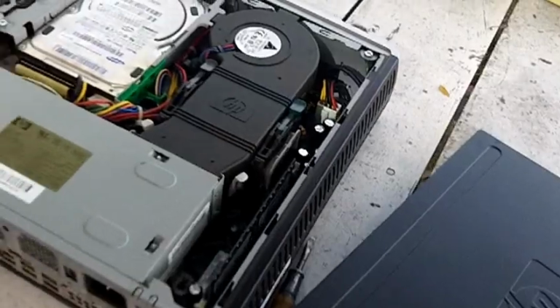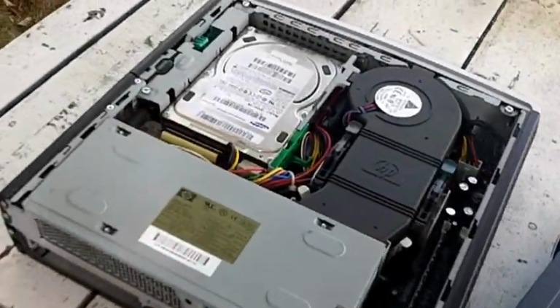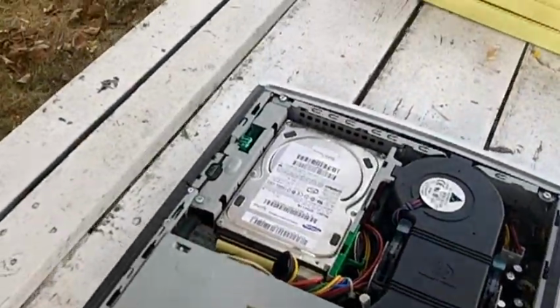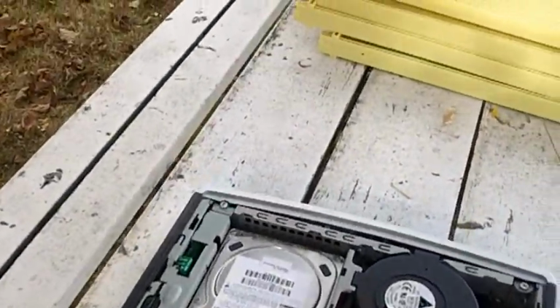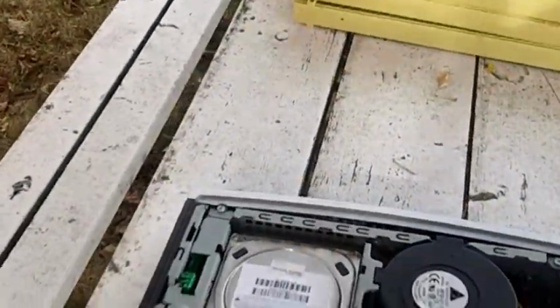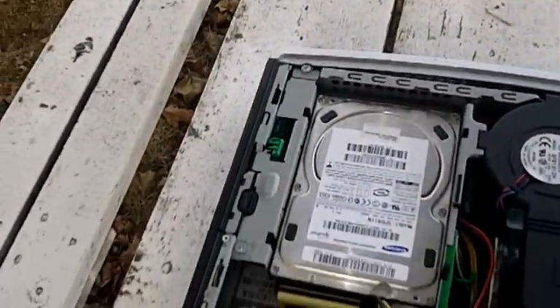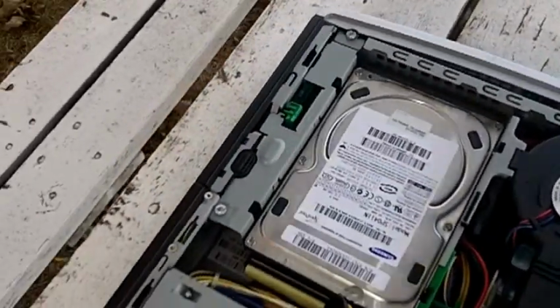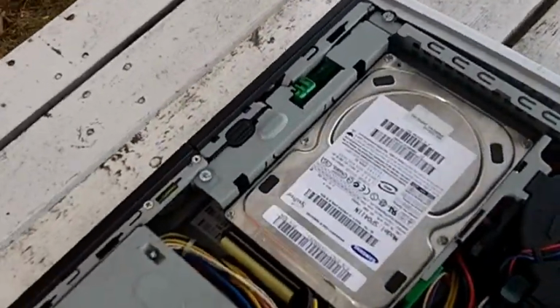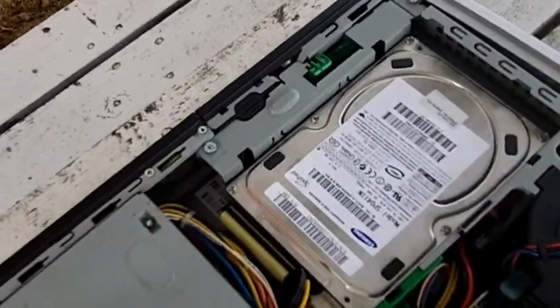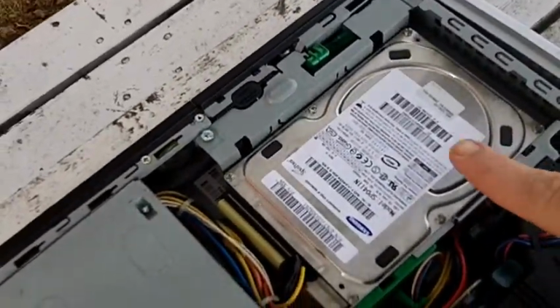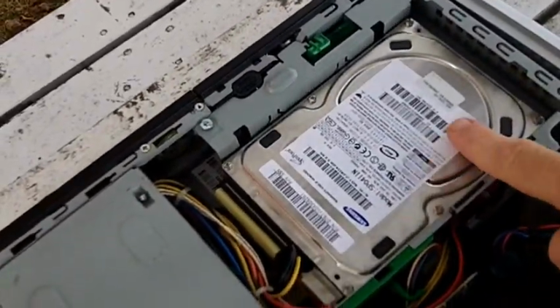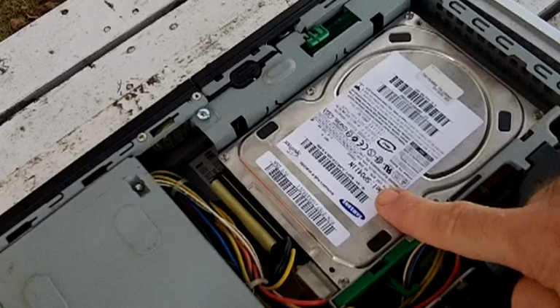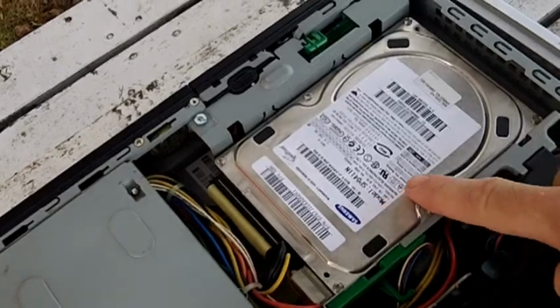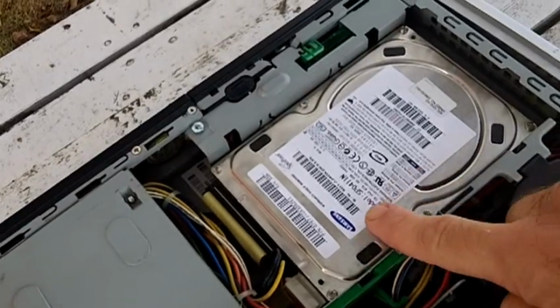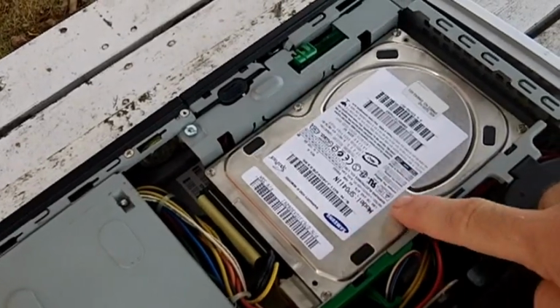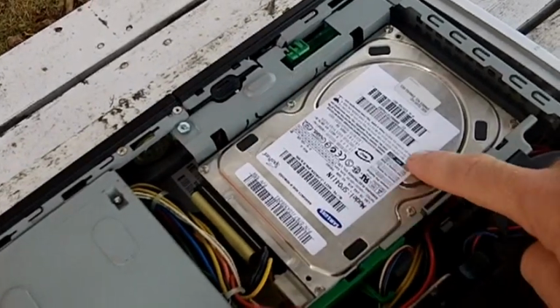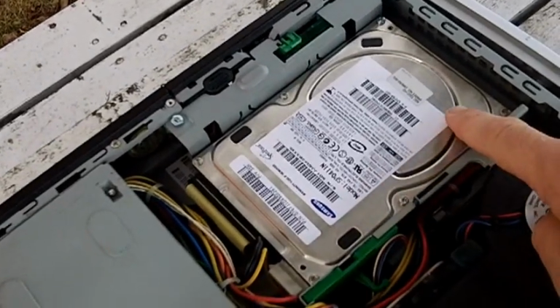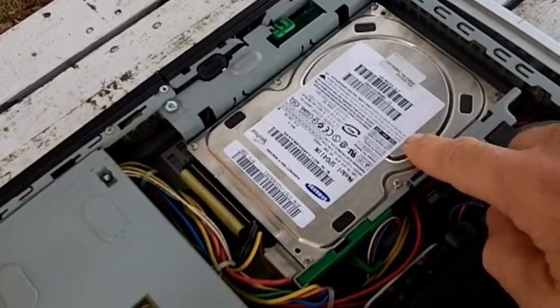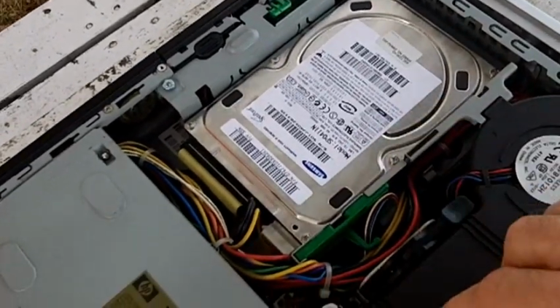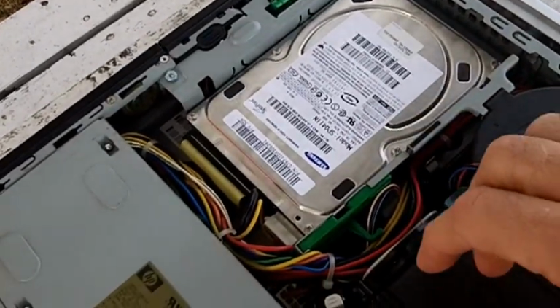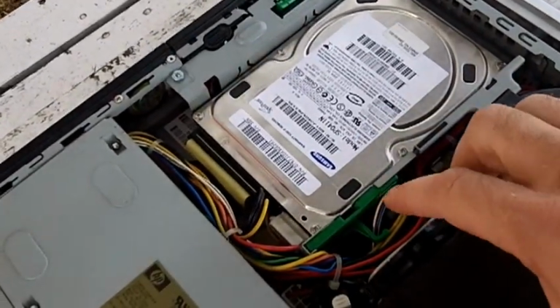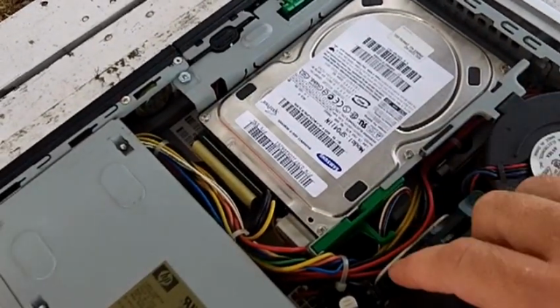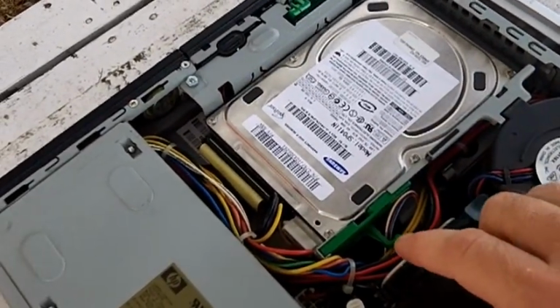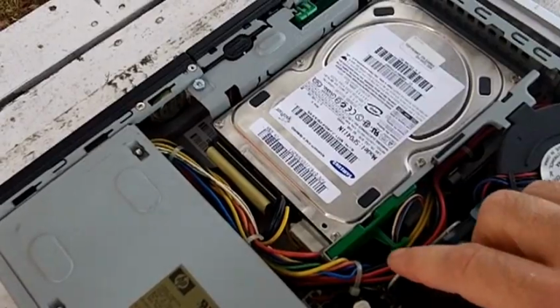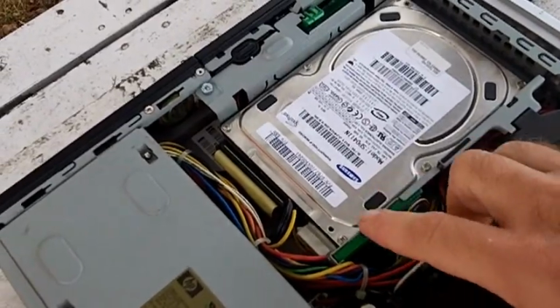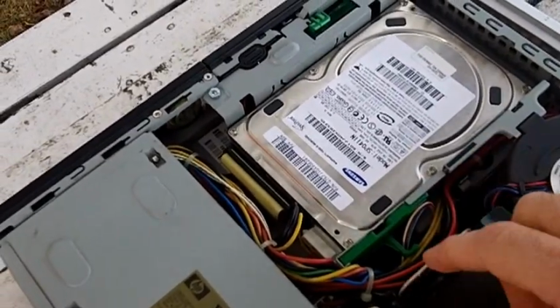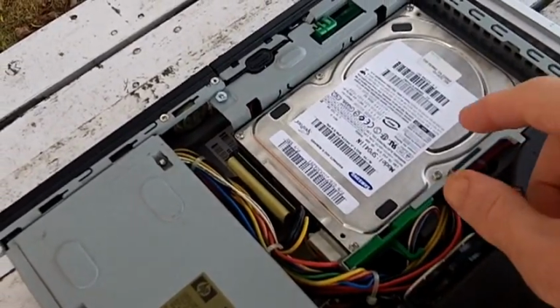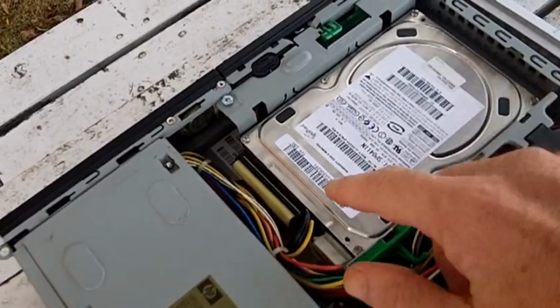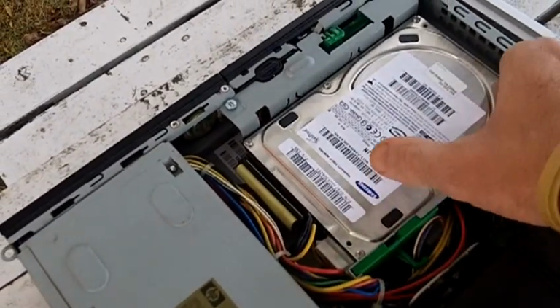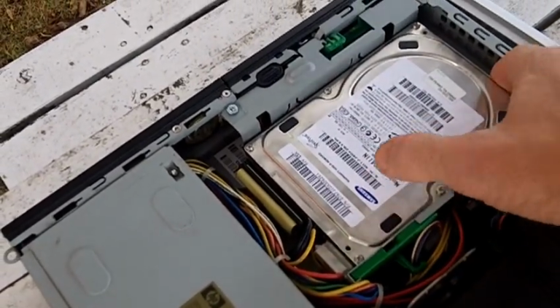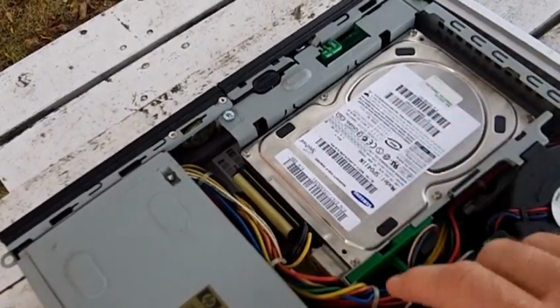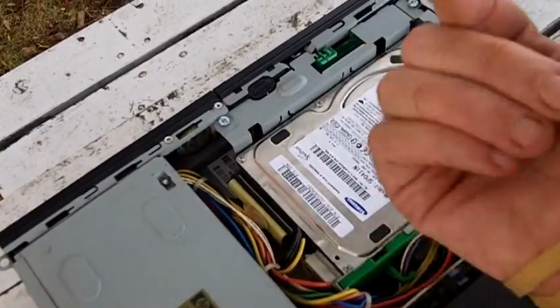Now if we take a look inside, the part that you need to send to me is this right here. This is called the hard drive, and the first thing we need to do is pull it out, so I'm going to have Dad help me lift this out.